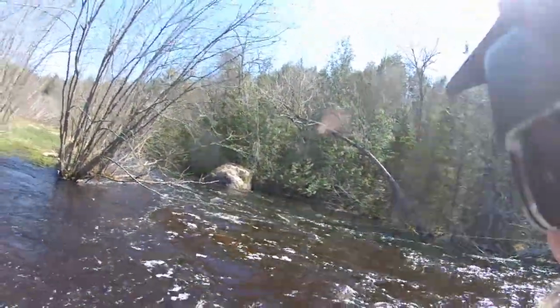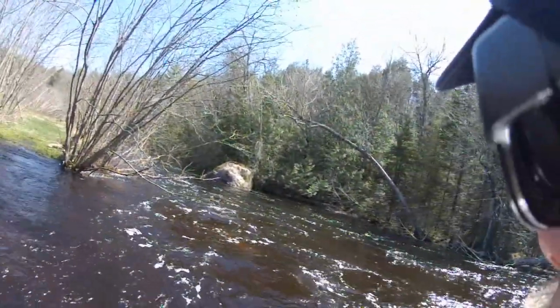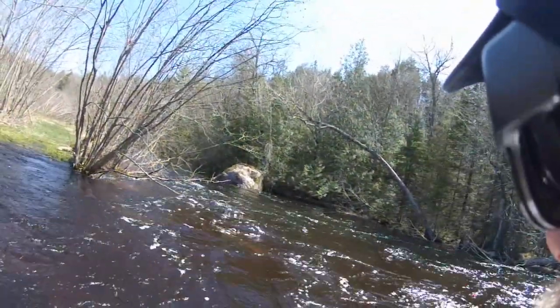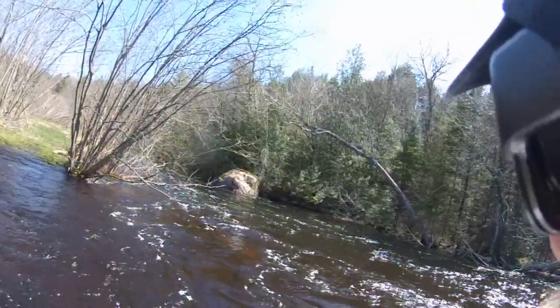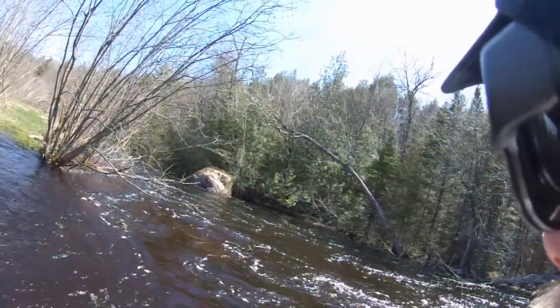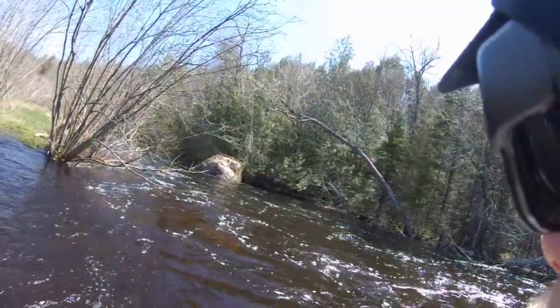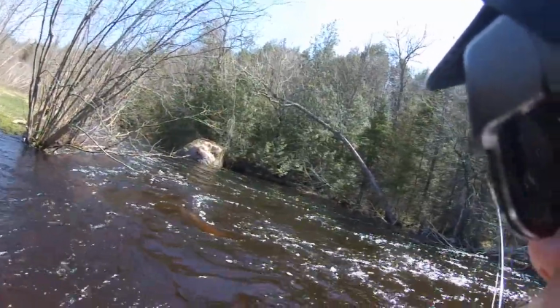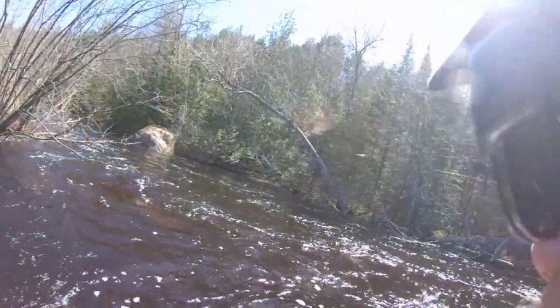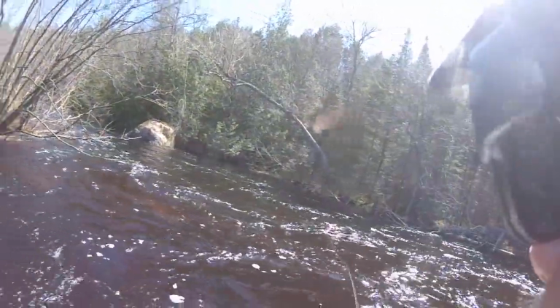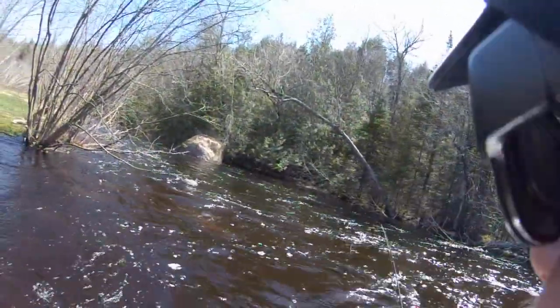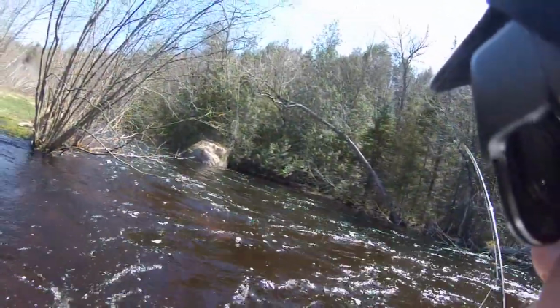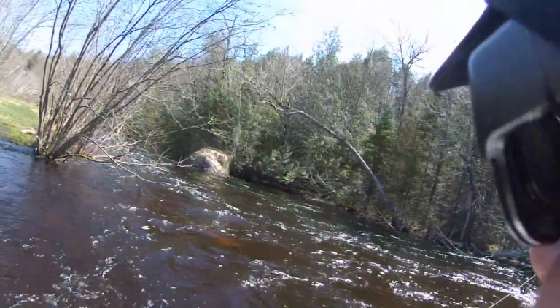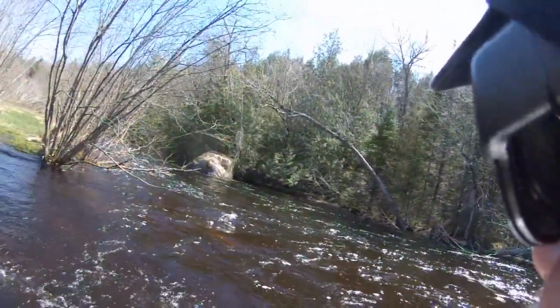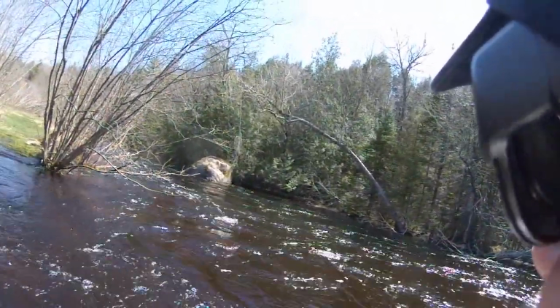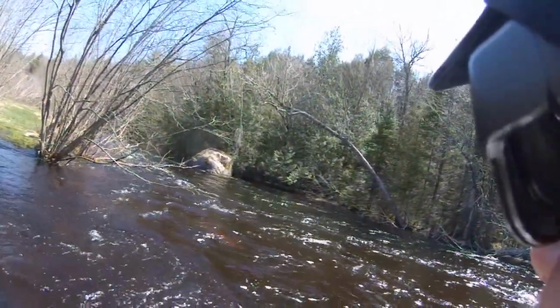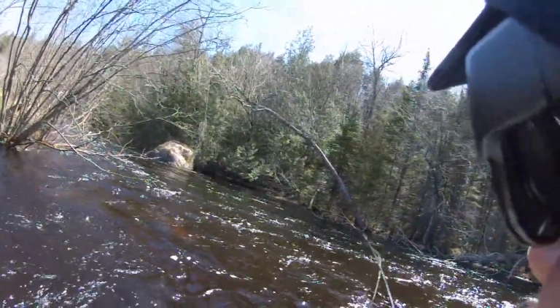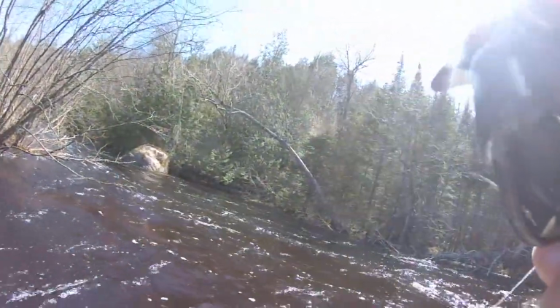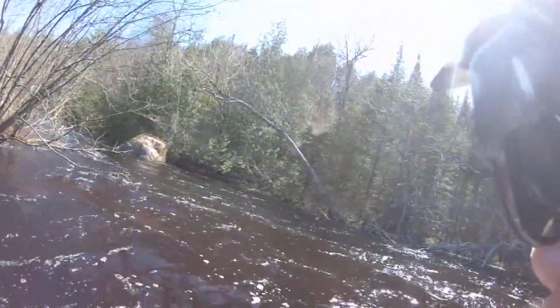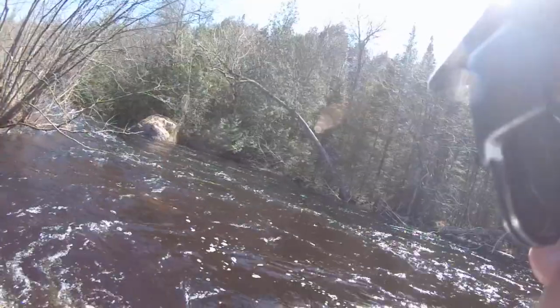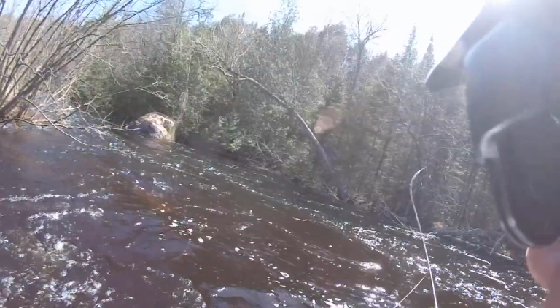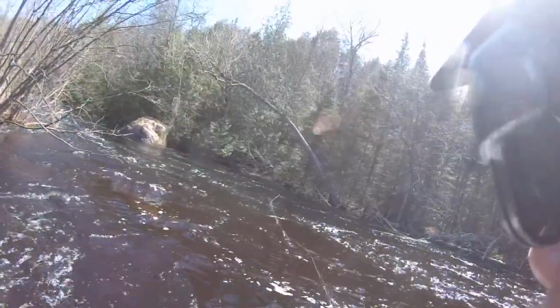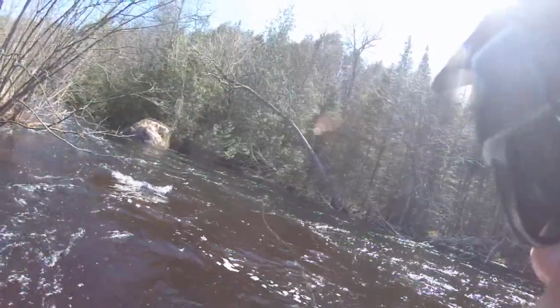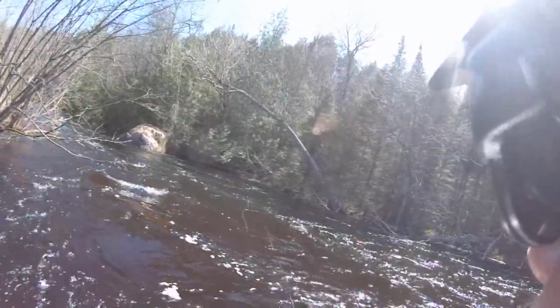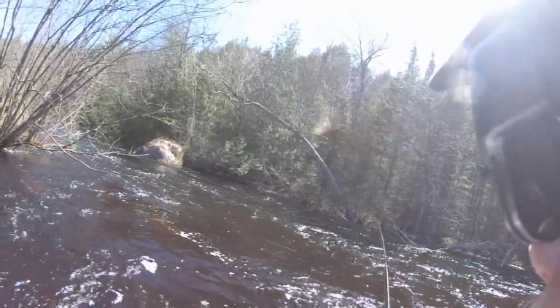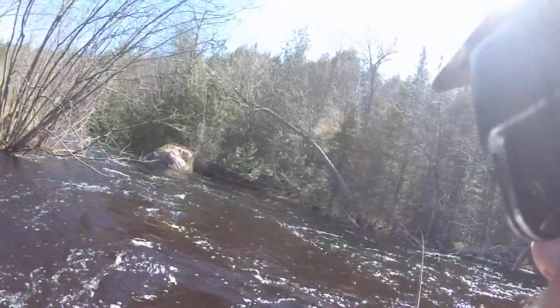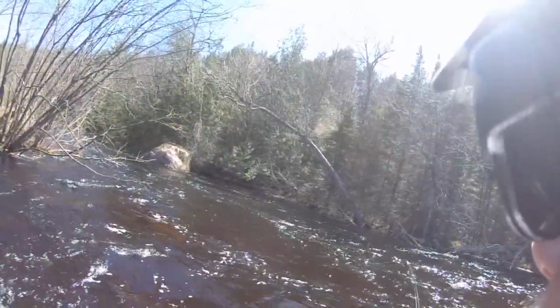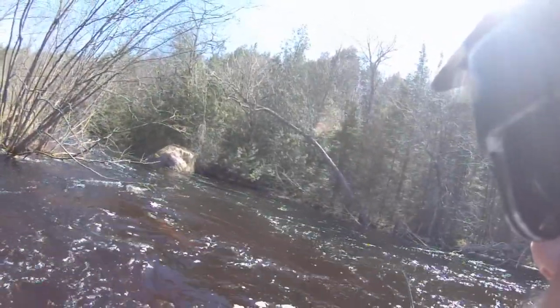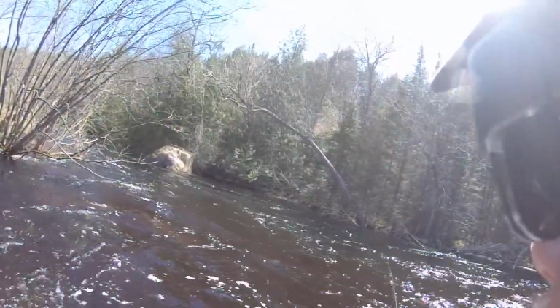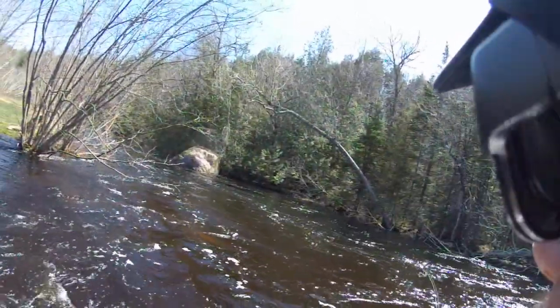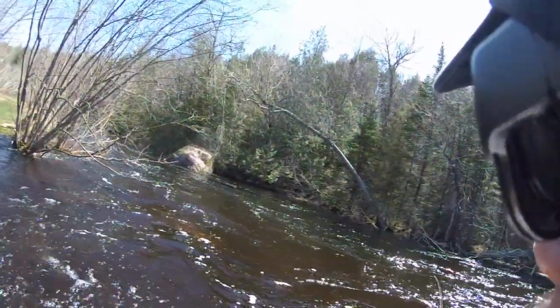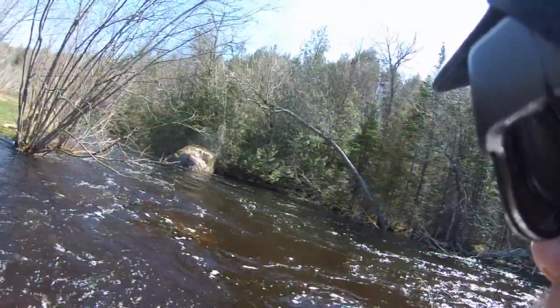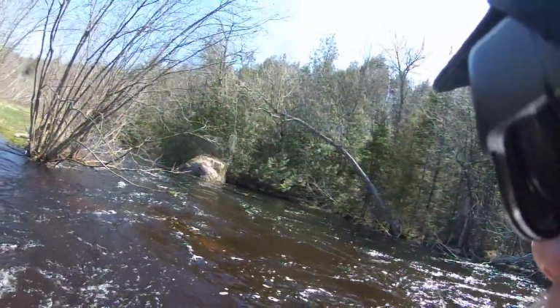There we go, a nice one. Oh, fudge! I can see him and there's no way he's coming back. Saw him hit and came right out of that rock.